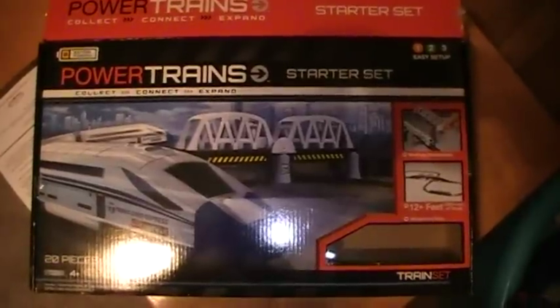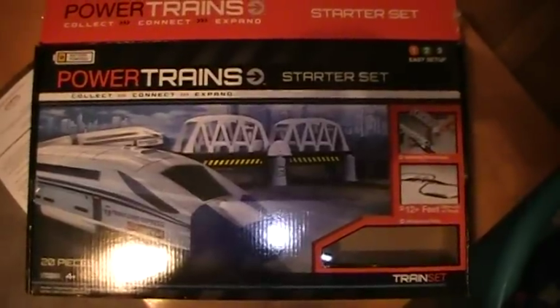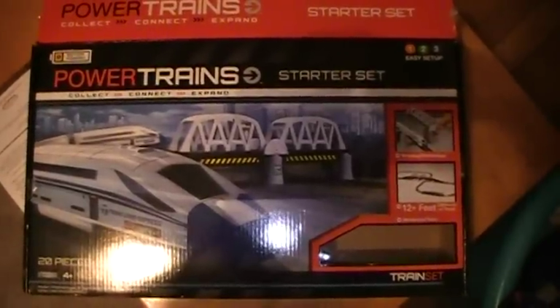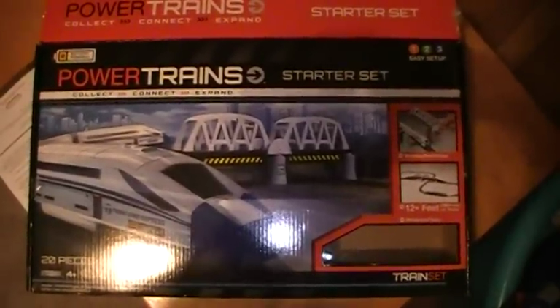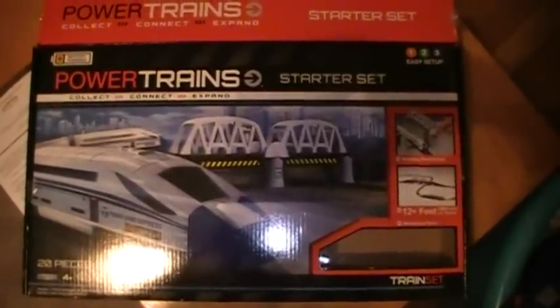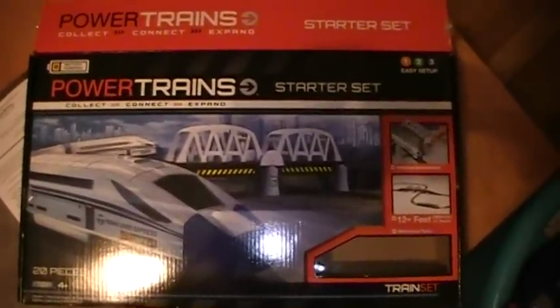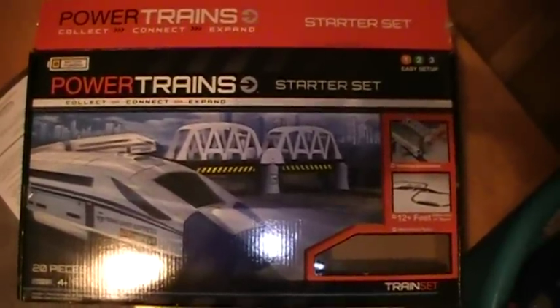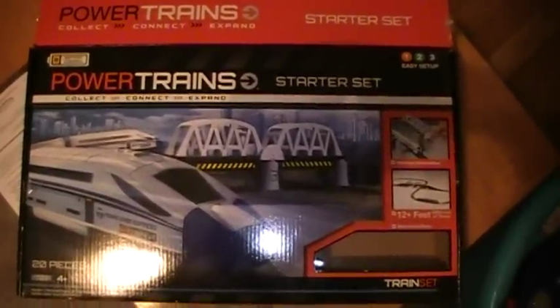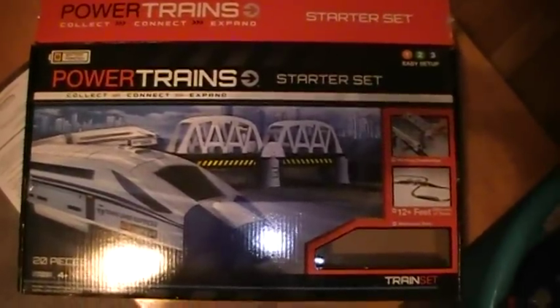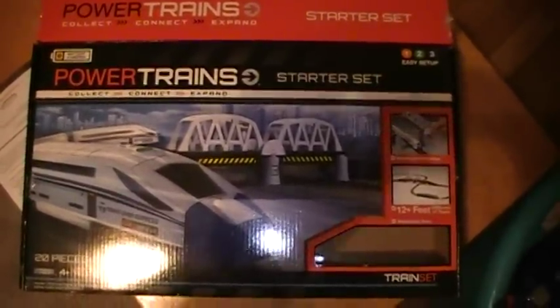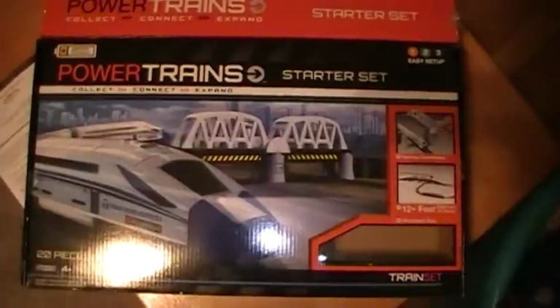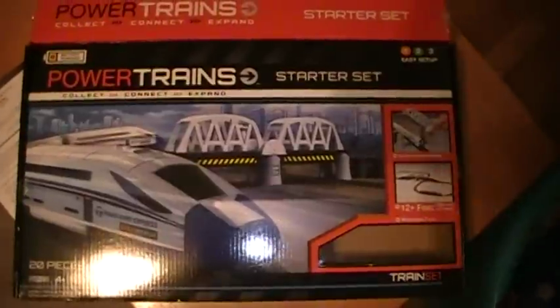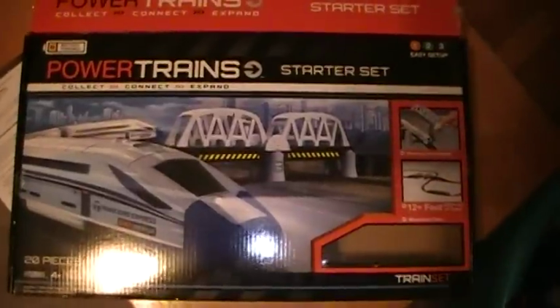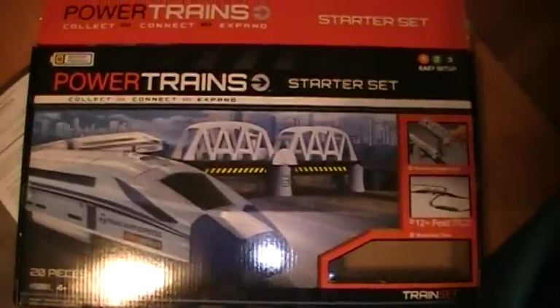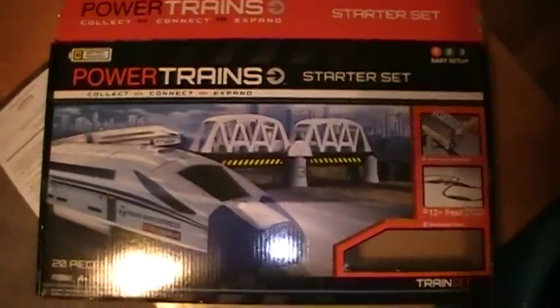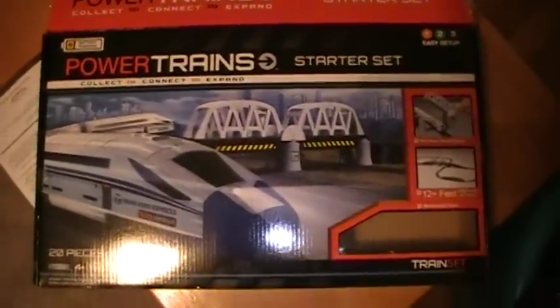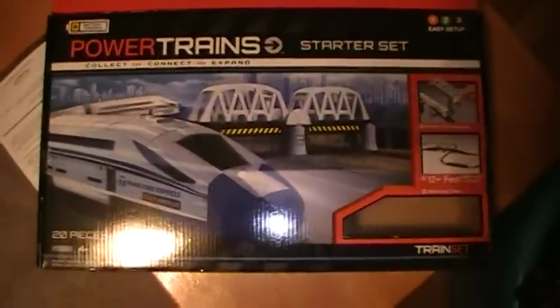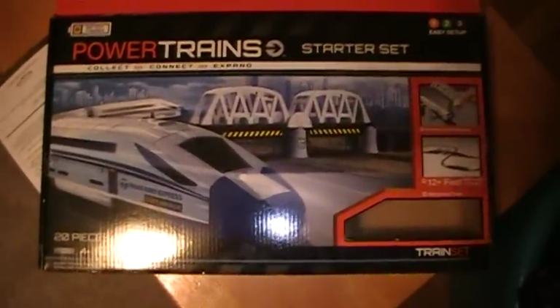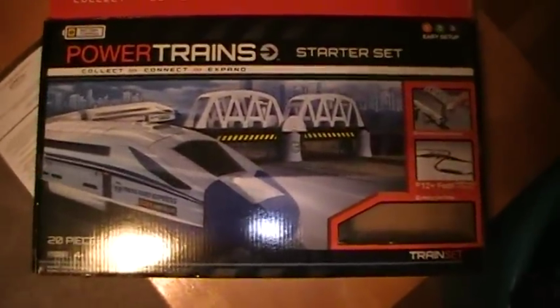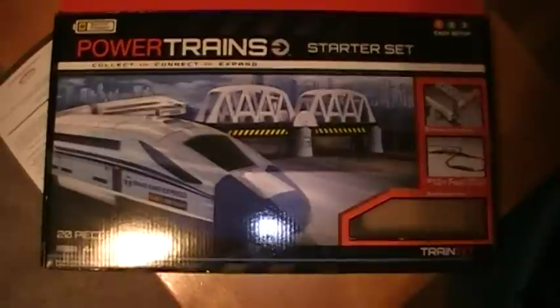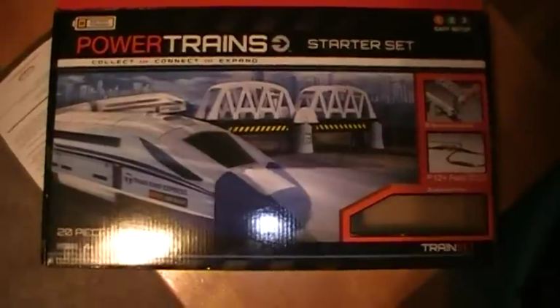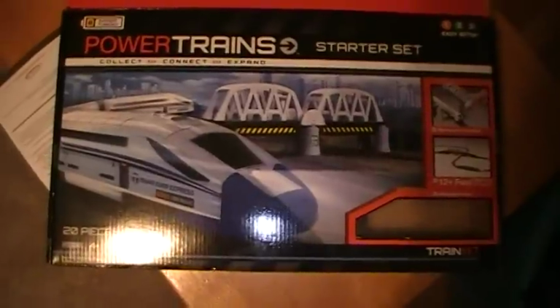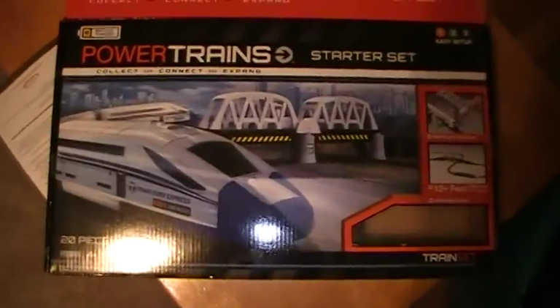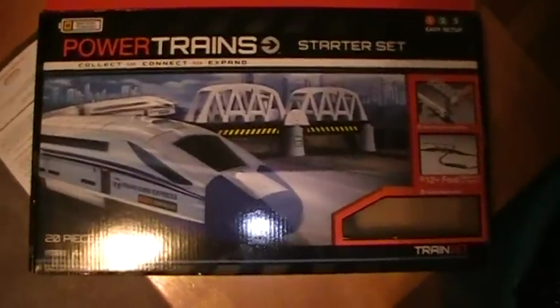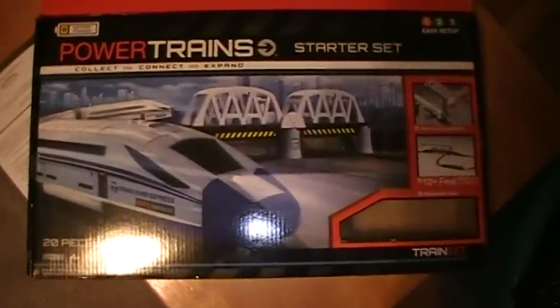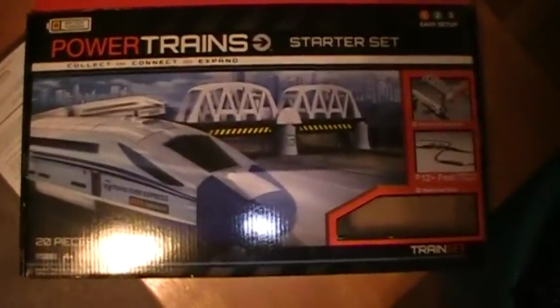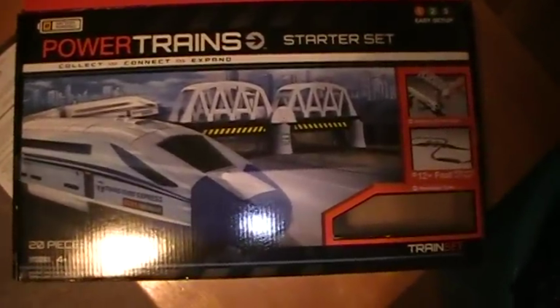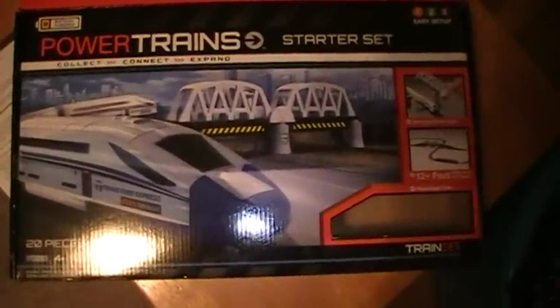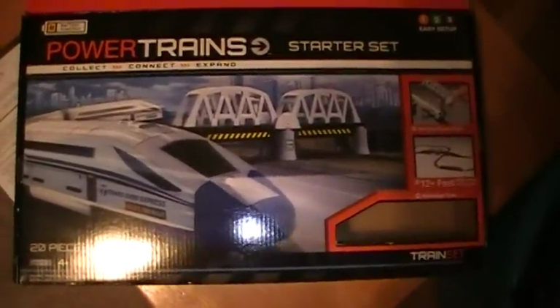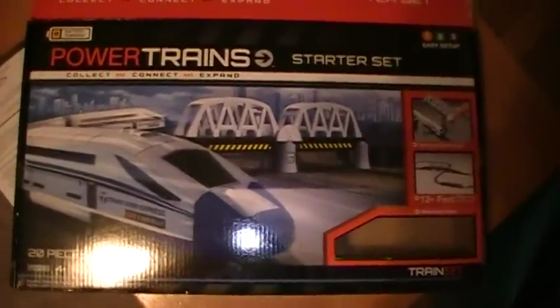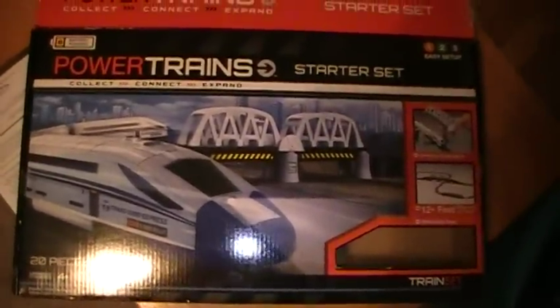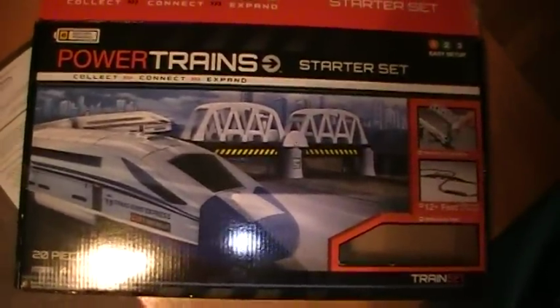In this video we are going to show you the Powertrain Starter Set. This thing is pretty cool. It comes with a figure-8, the locomotive, and the bridge that it goes over. We actually purchased a couple of add-on trains to go with it because they didn't come with it.